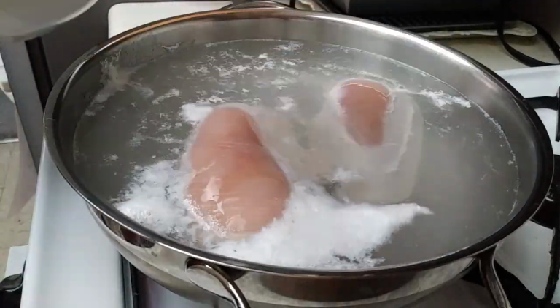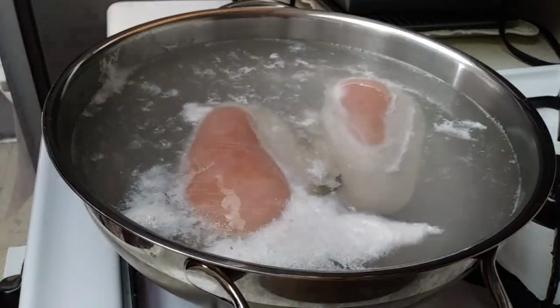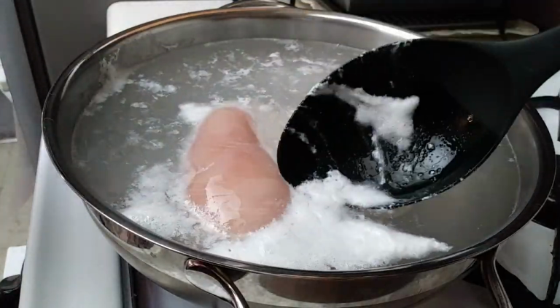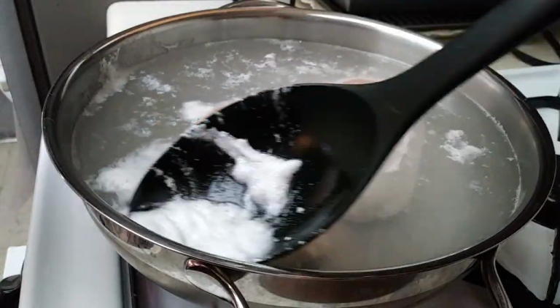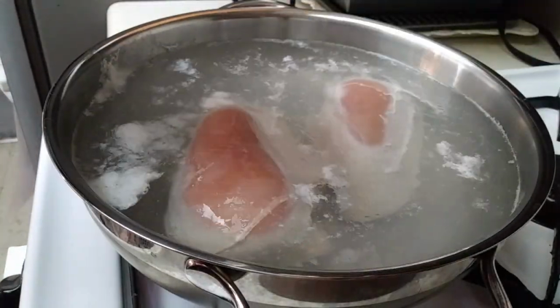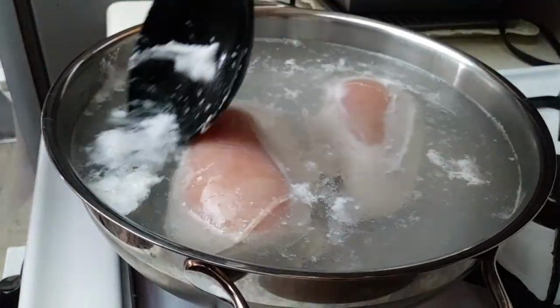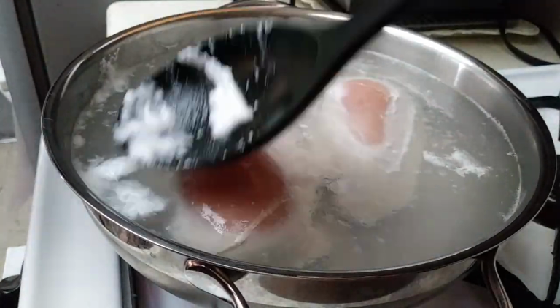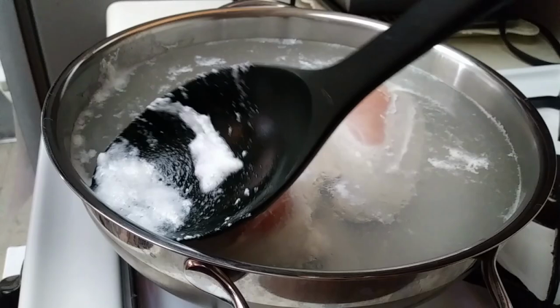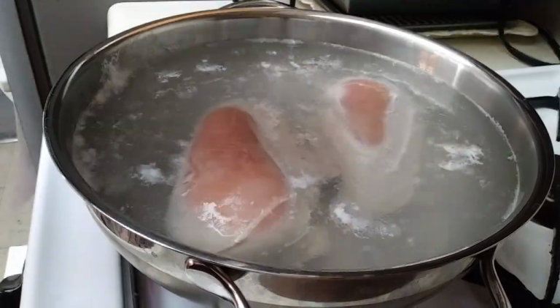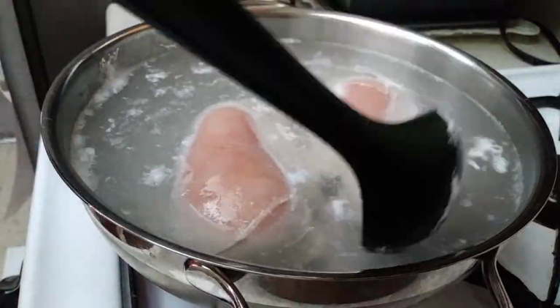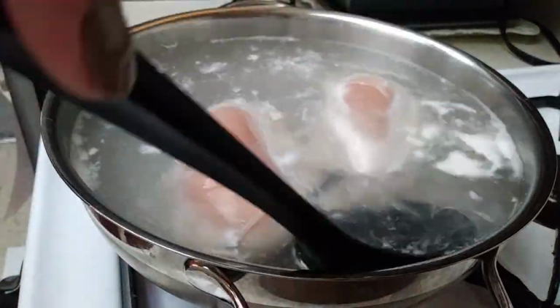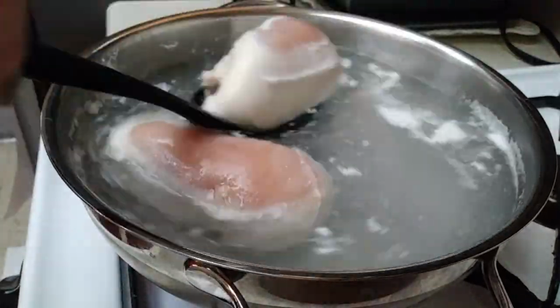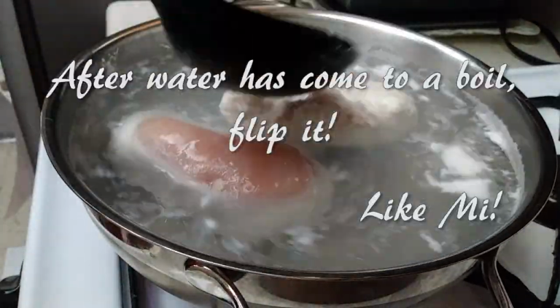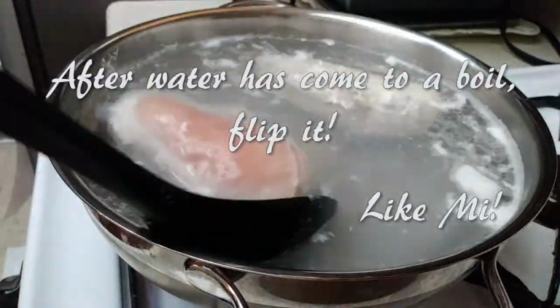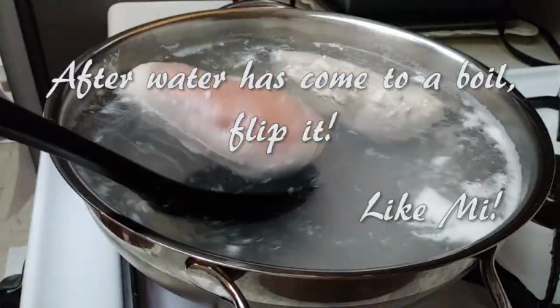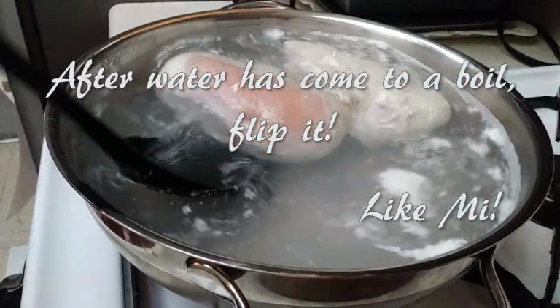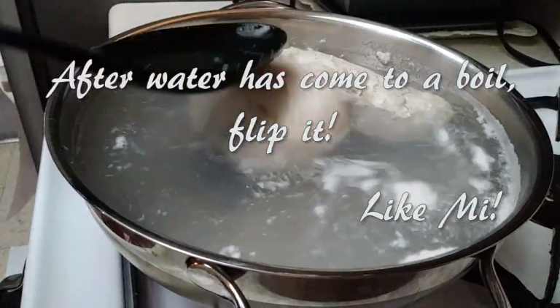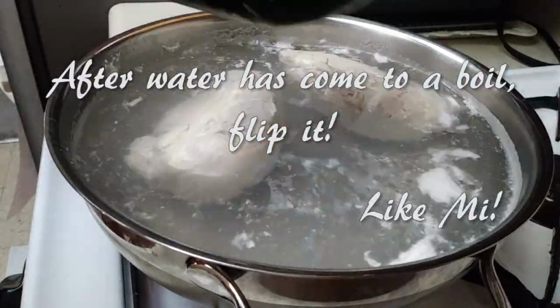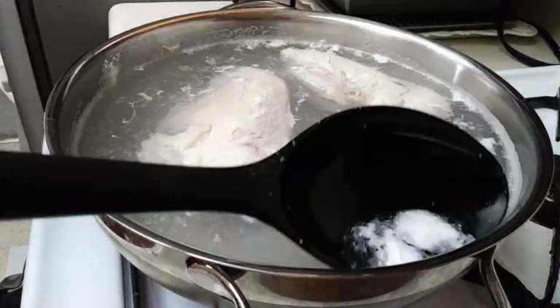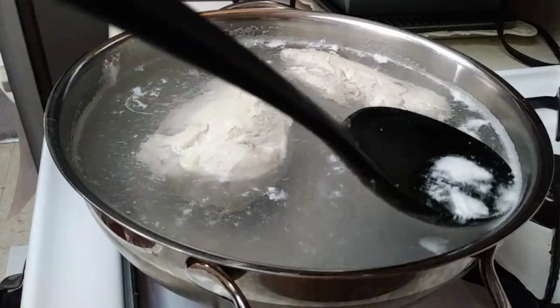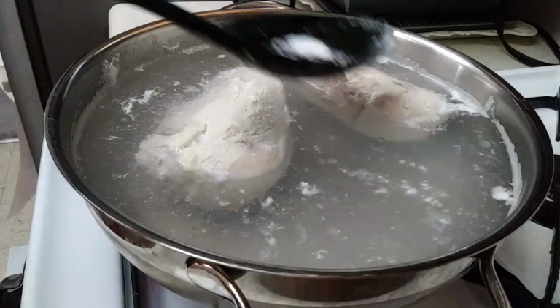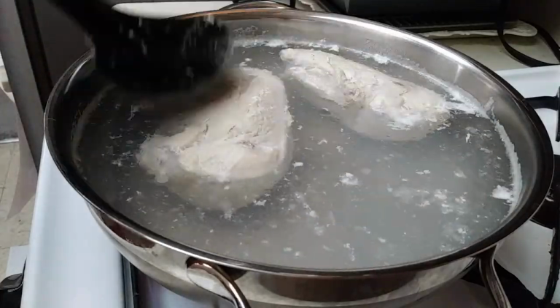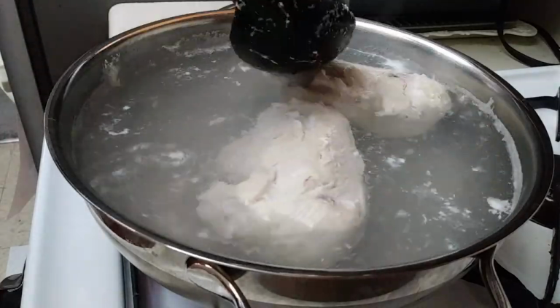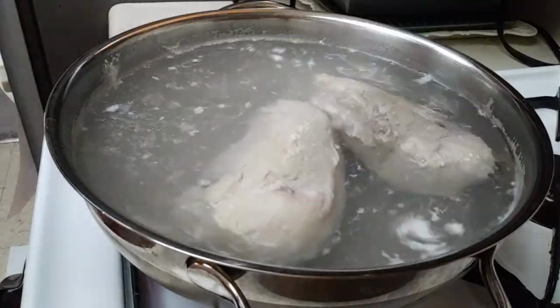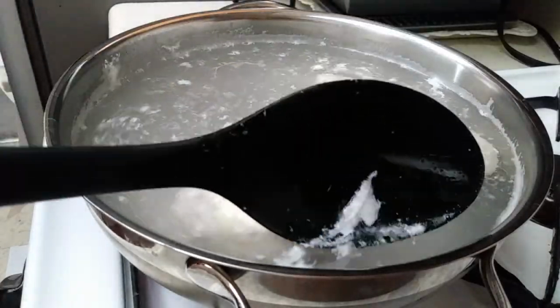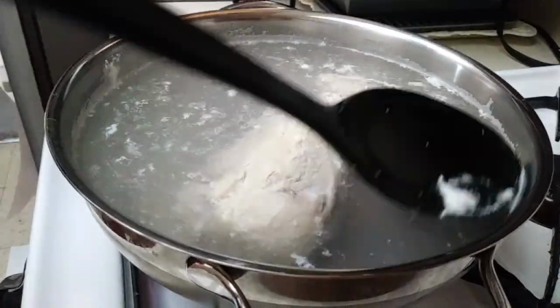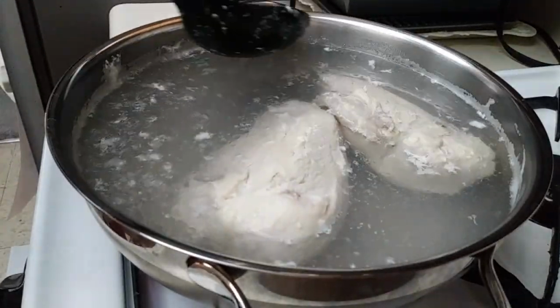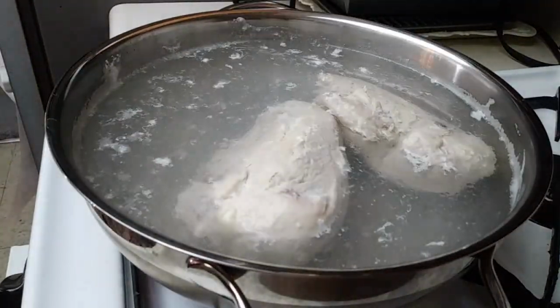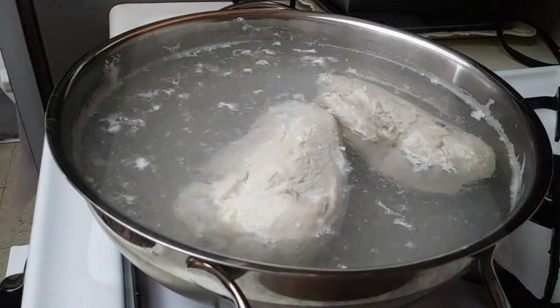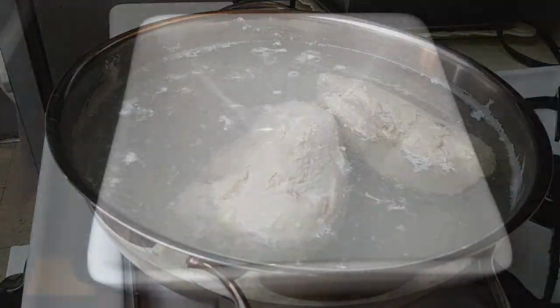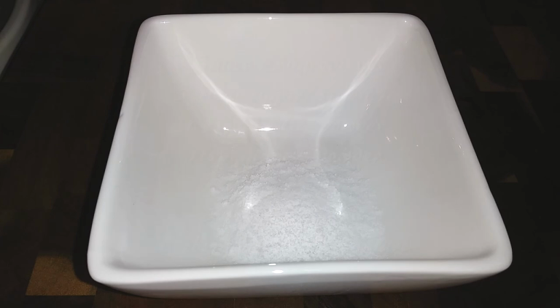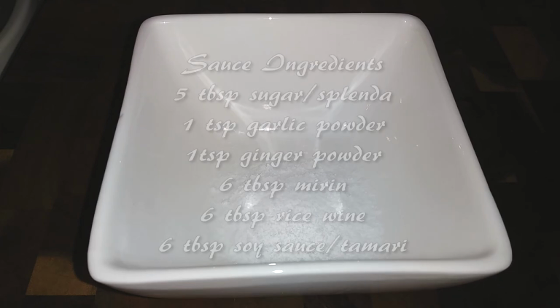Besides this part, everything else will go really fast. But go ahead and if you're one of those people that are worried about whether or not your chicken is gonna be cooked through, go ahead and flip it at this time. Also skim off any of the white things that you see floating on top — you don't want that in your soup.